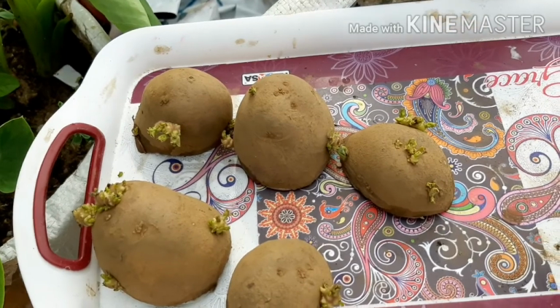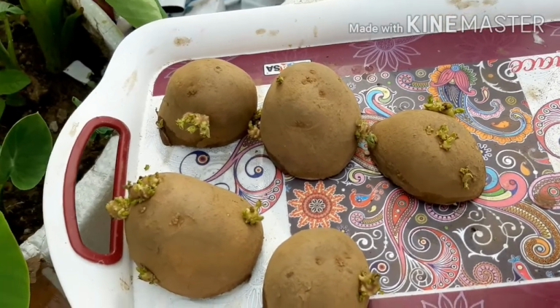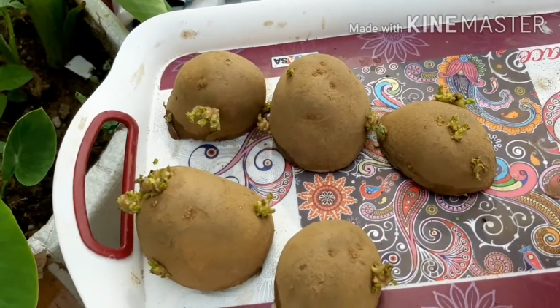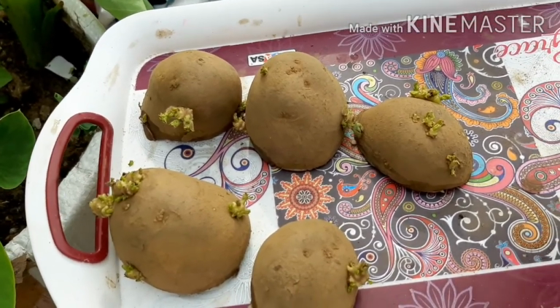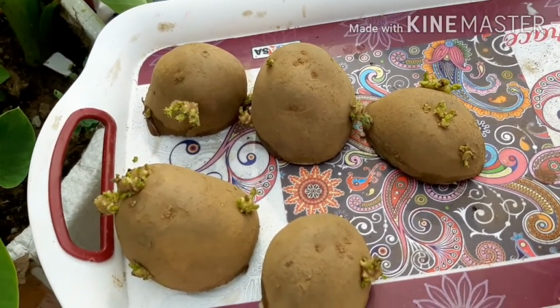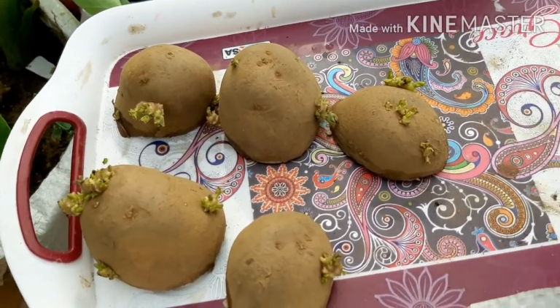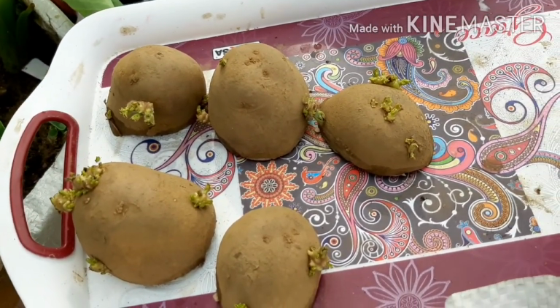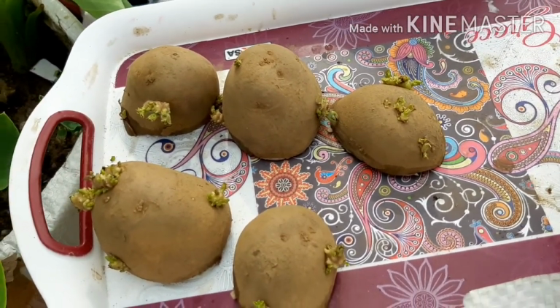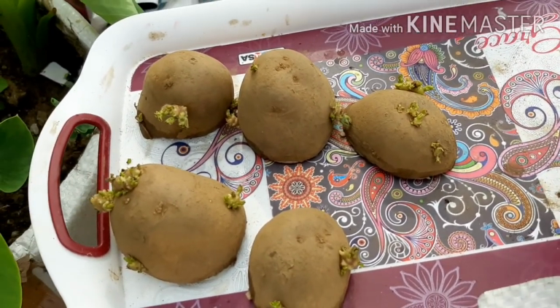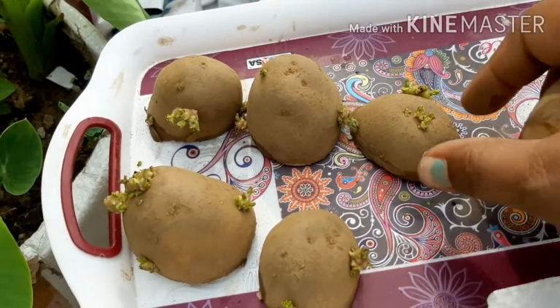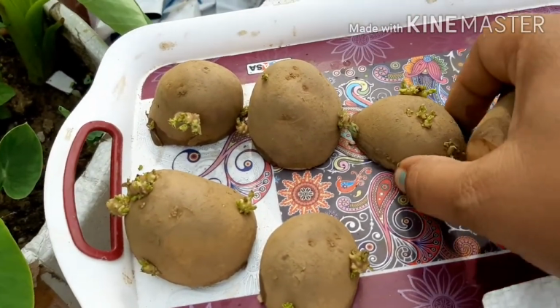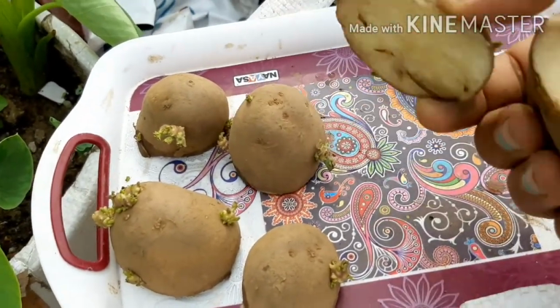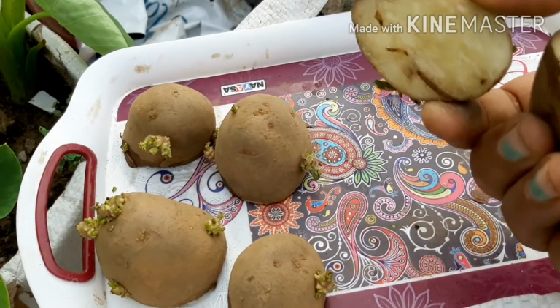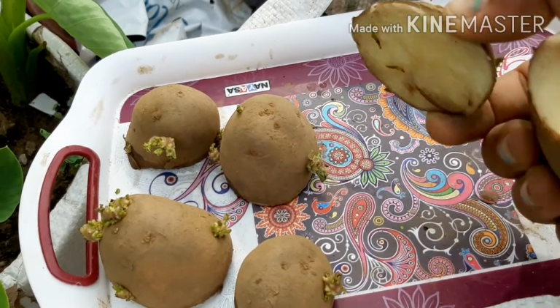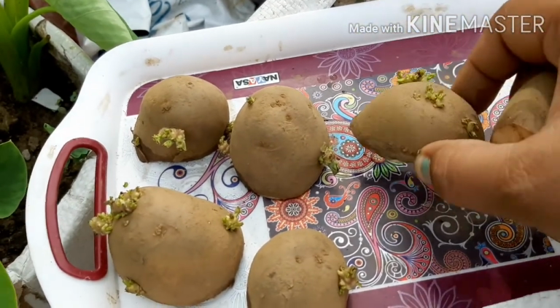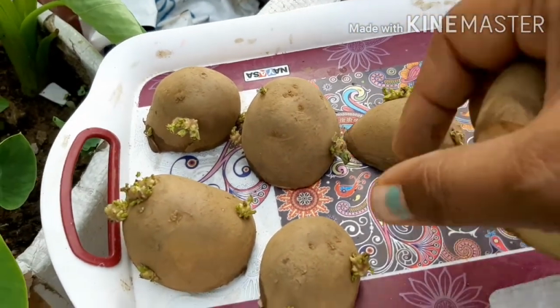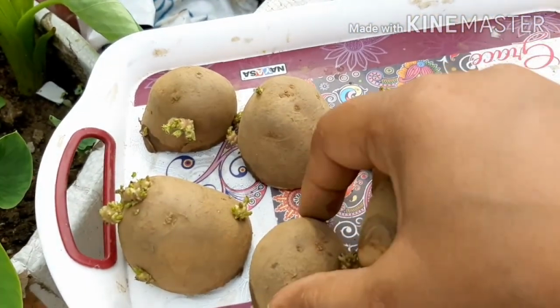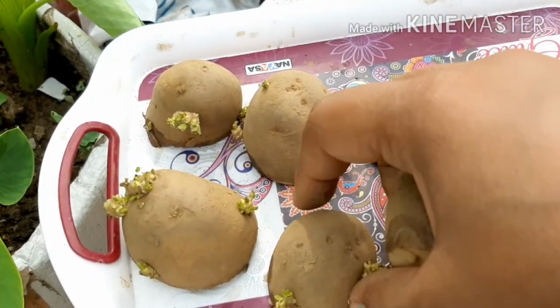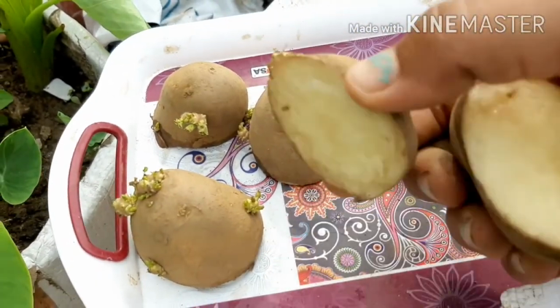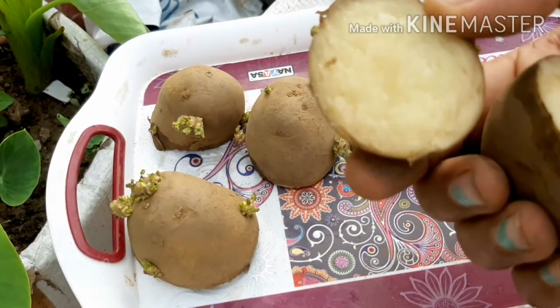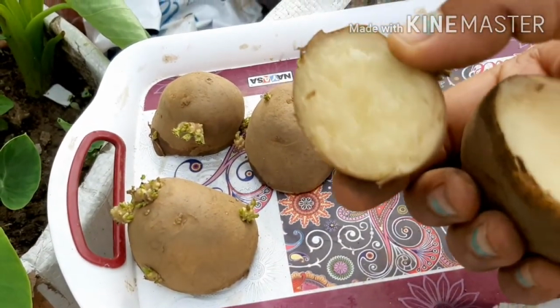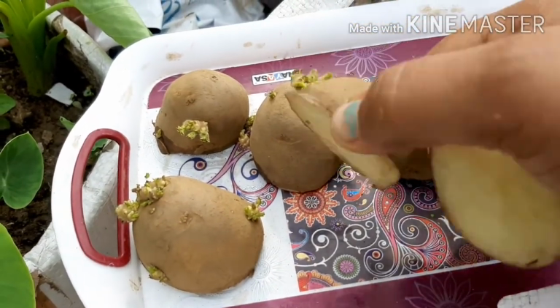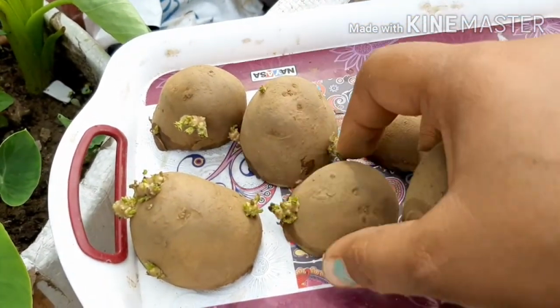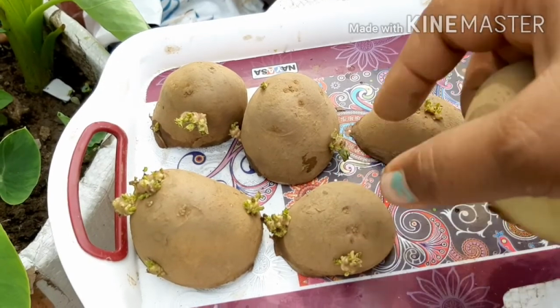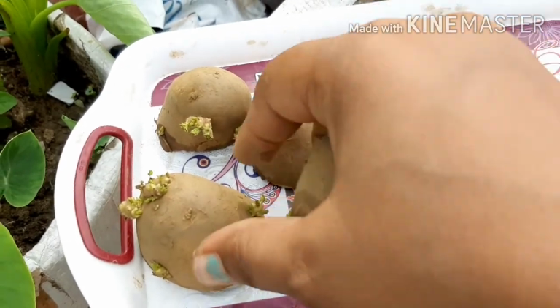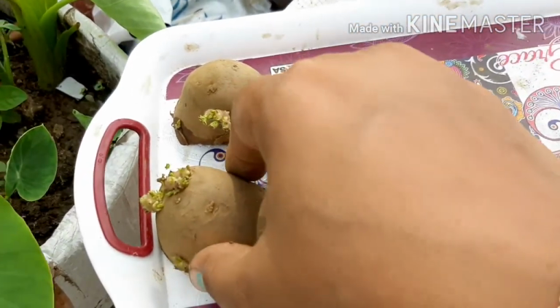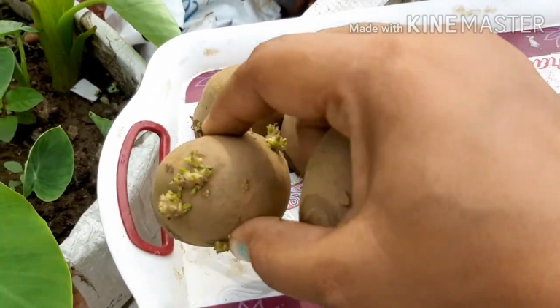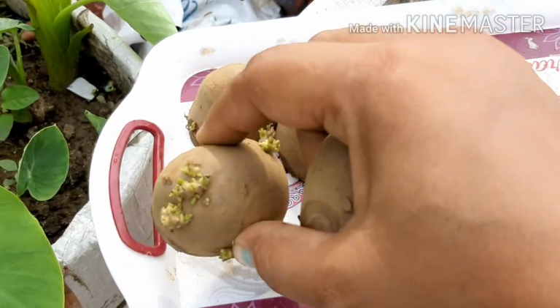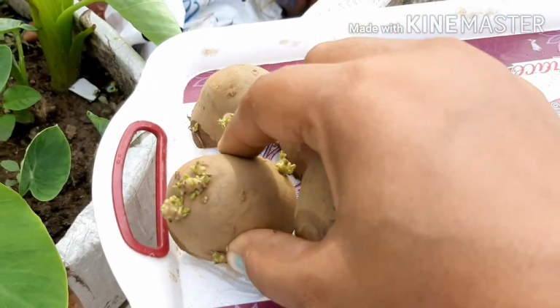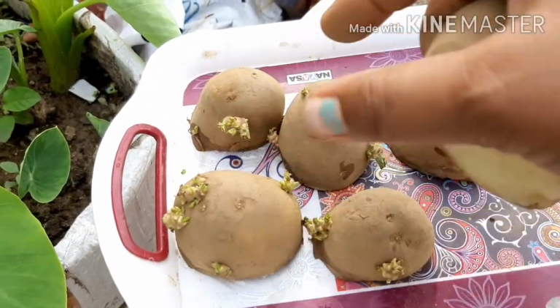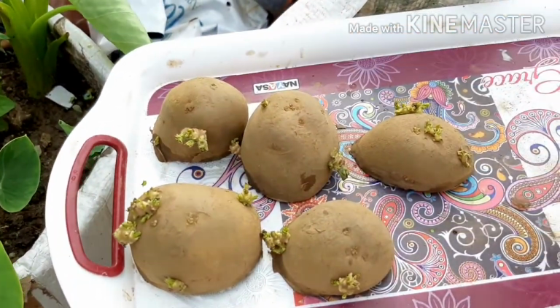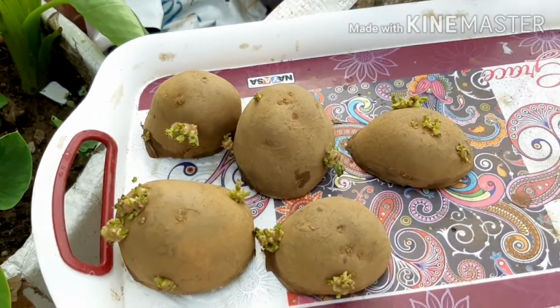I will cut the leaves as well, so that the other vegetables can be used in the kitchen.